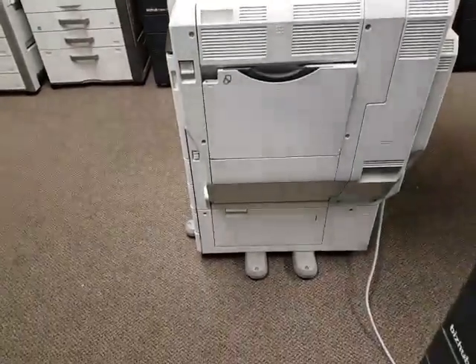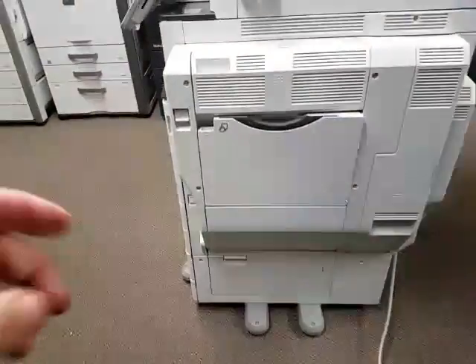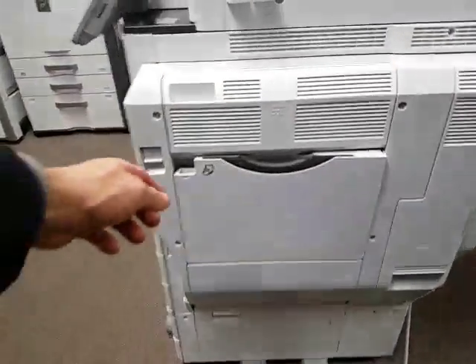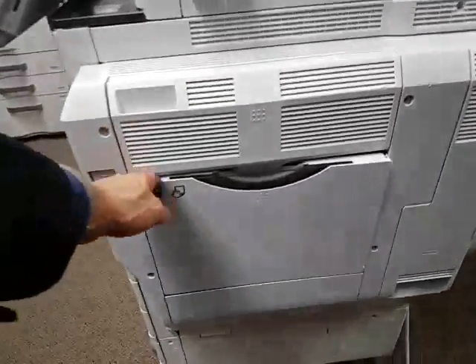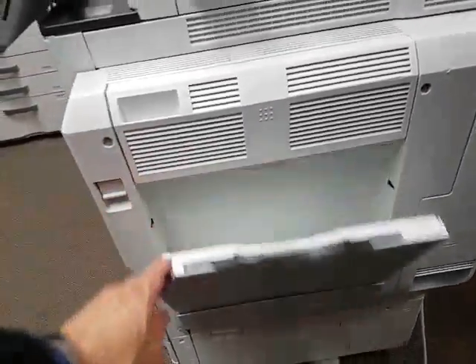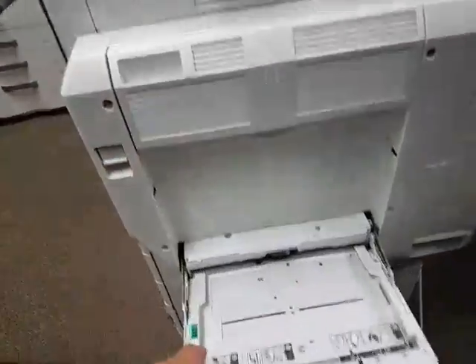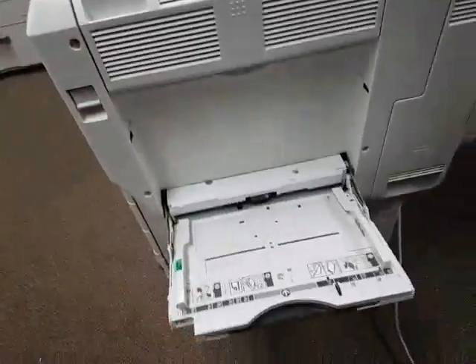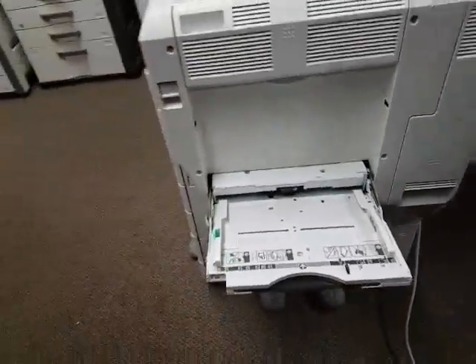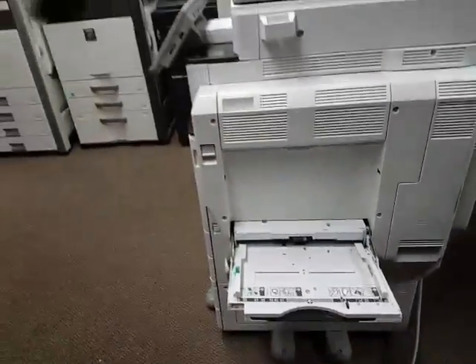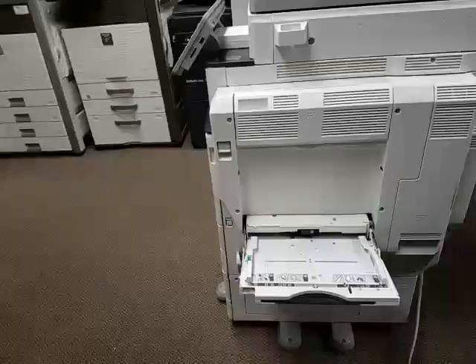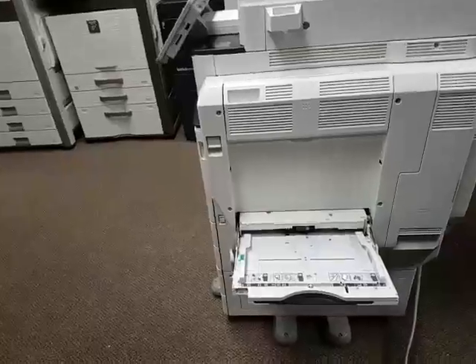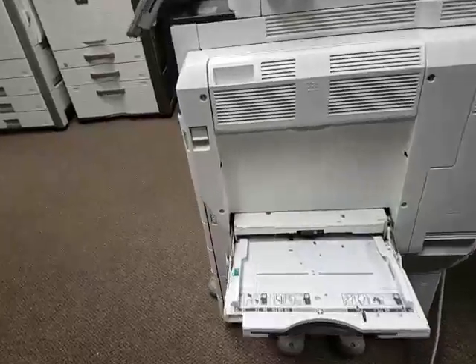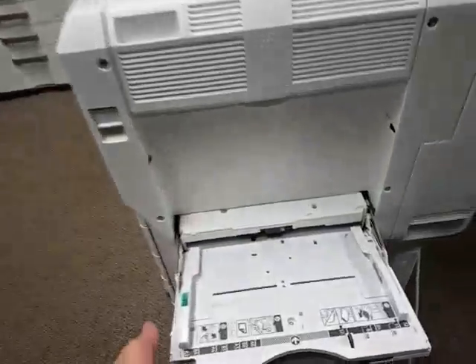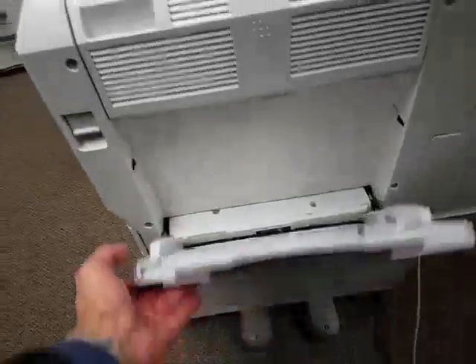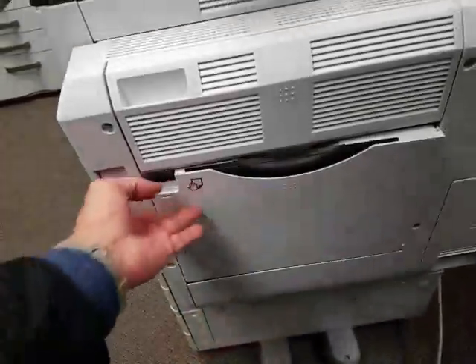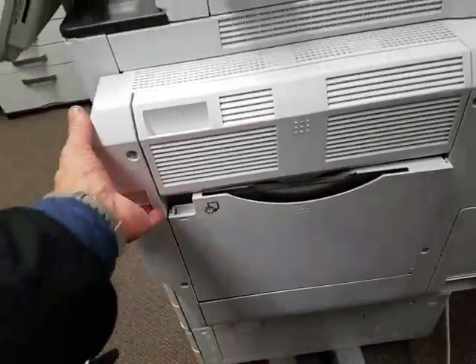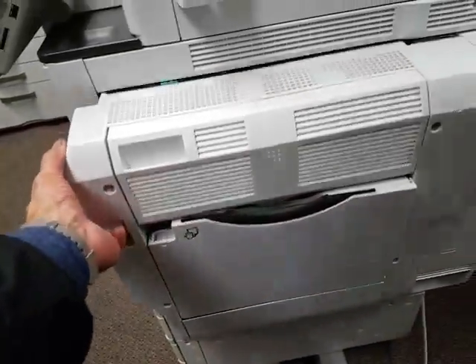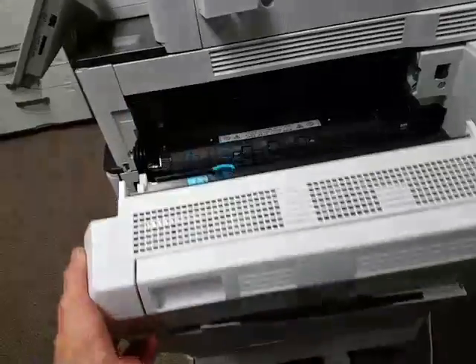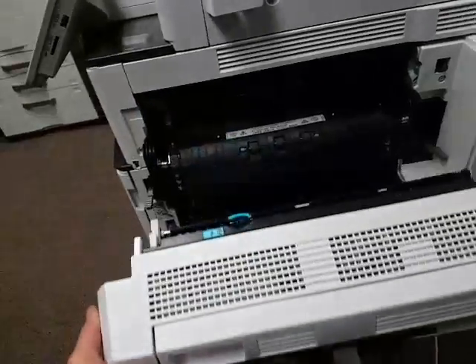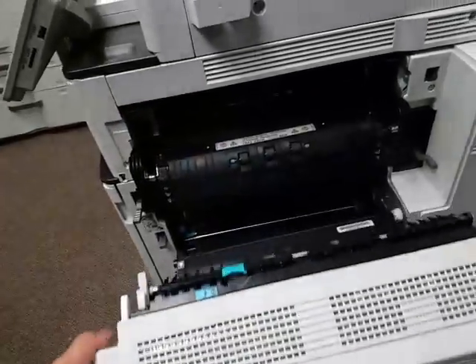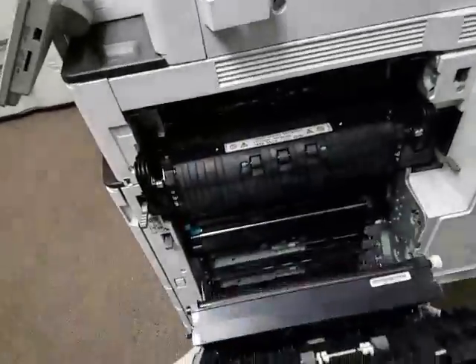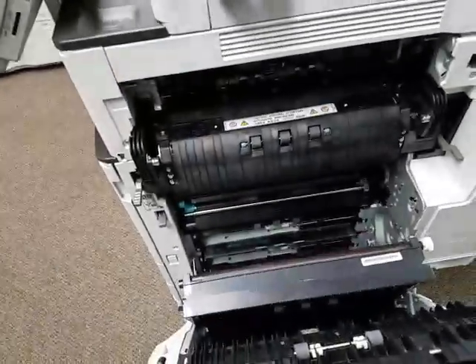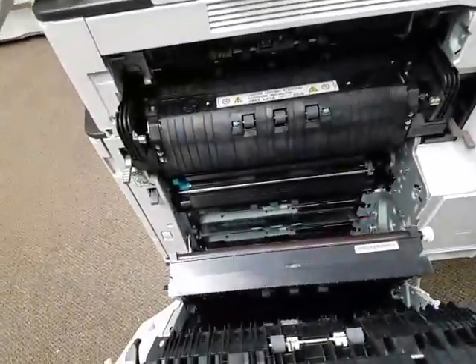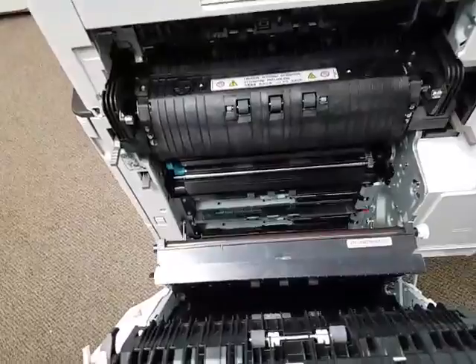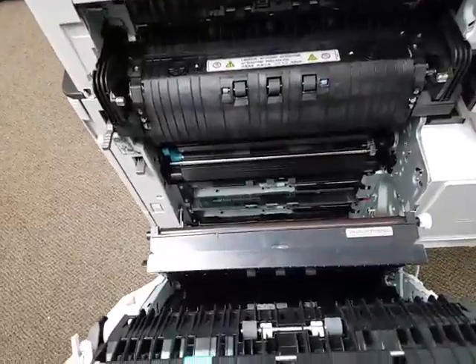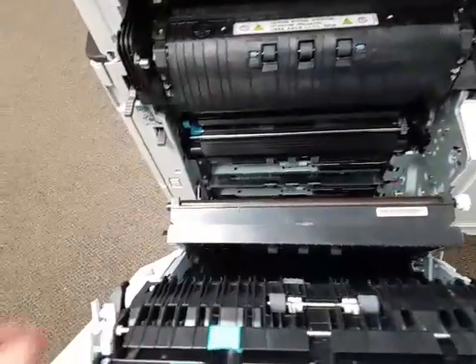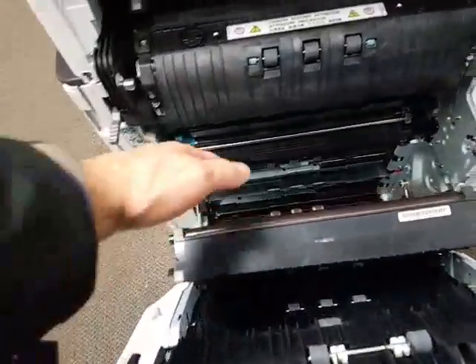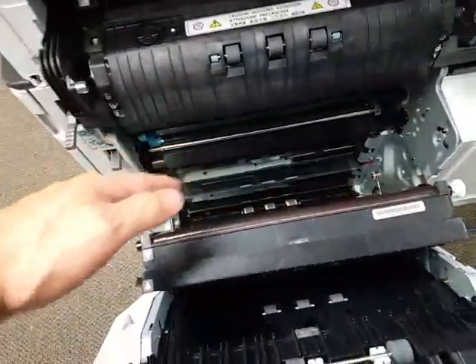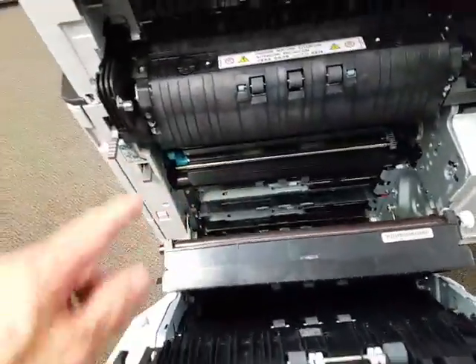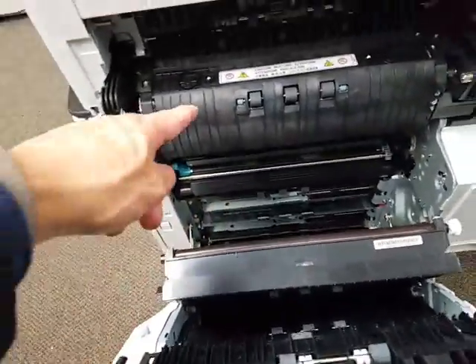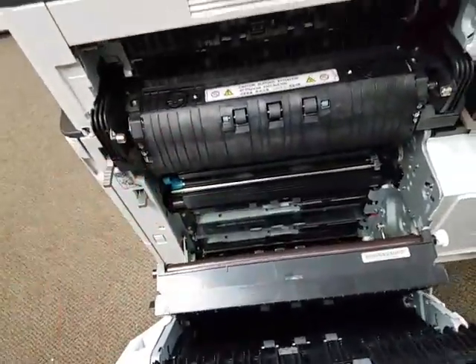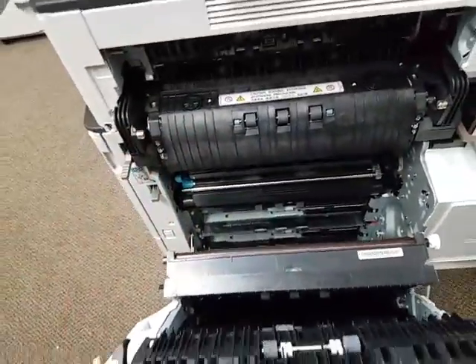This is your bypass tray. This is where you would remove any paper jams — if you get any paper jams, they'll be in this area. This is your fuser unit.